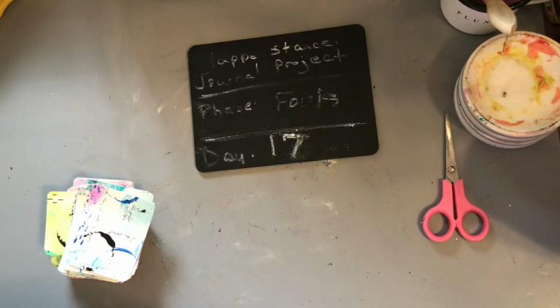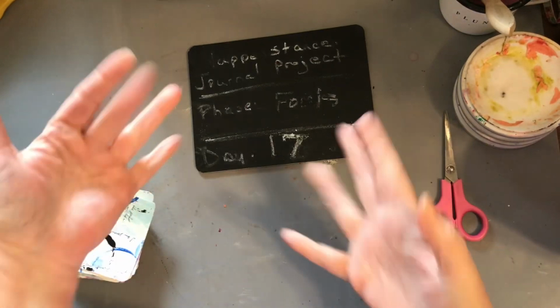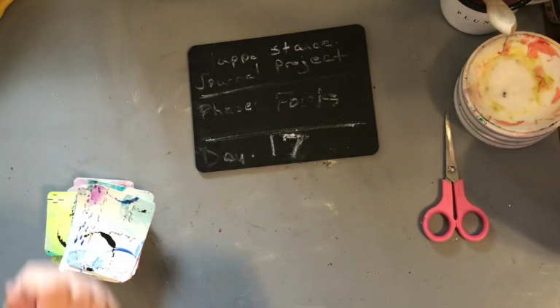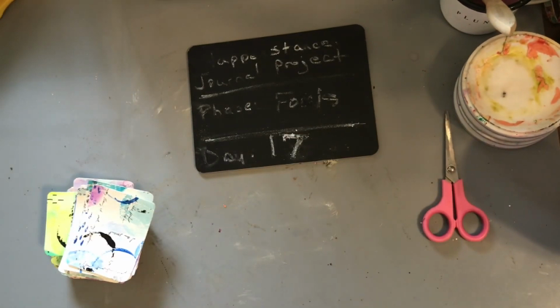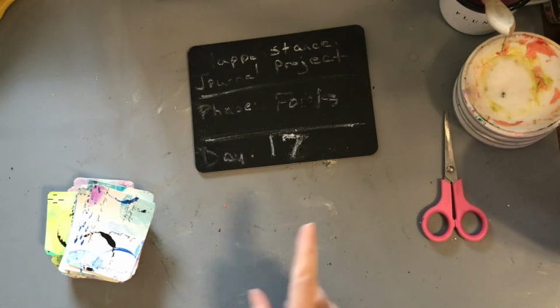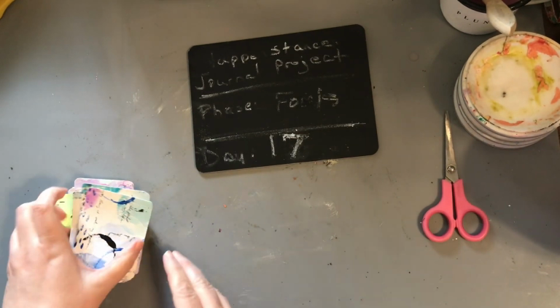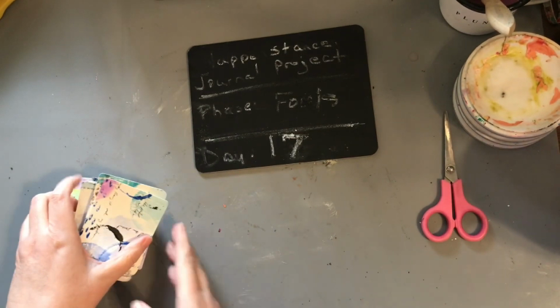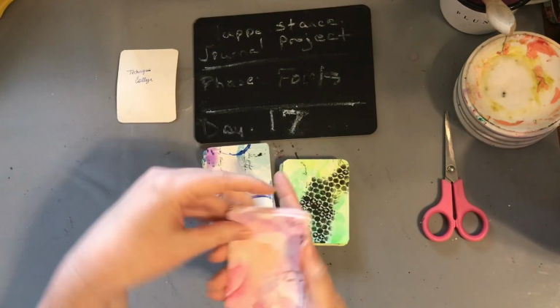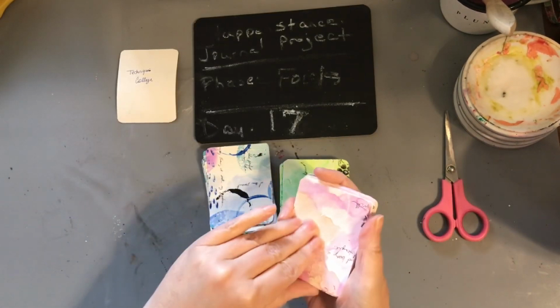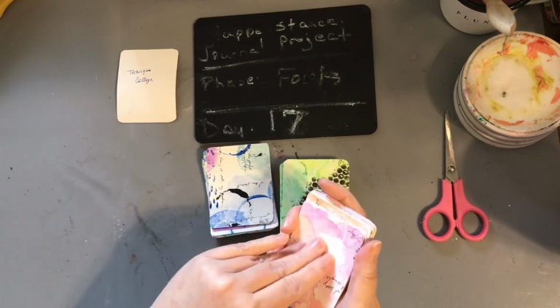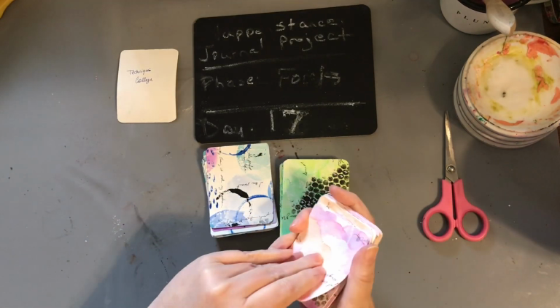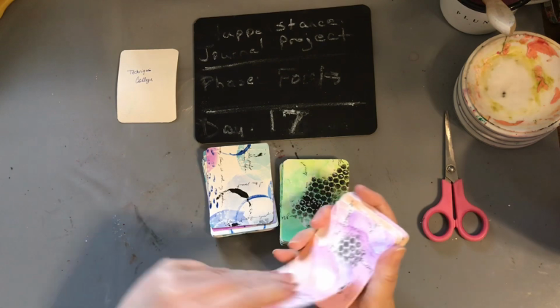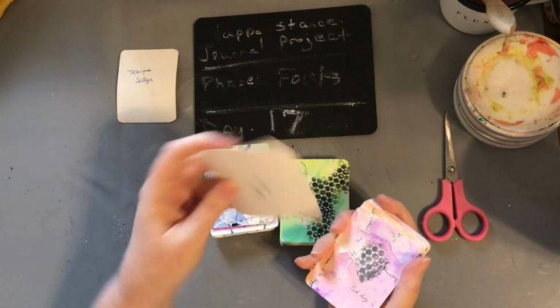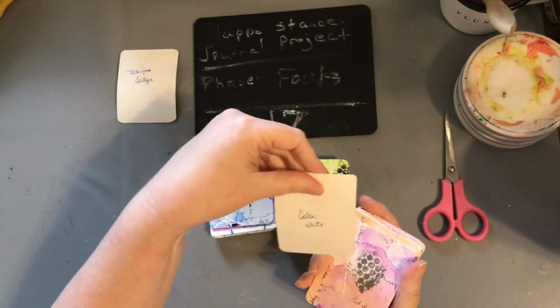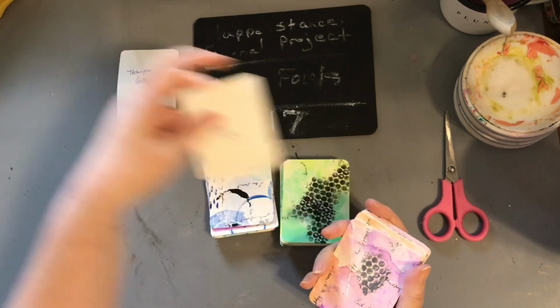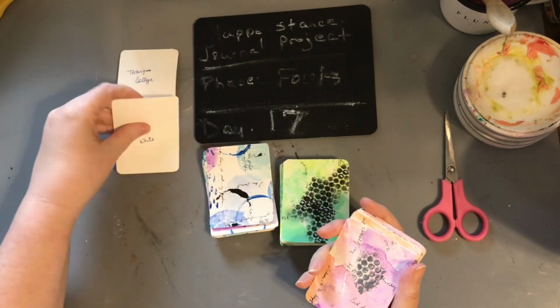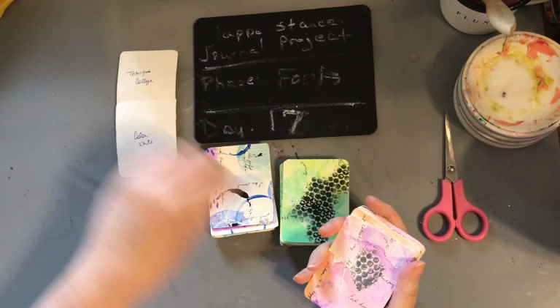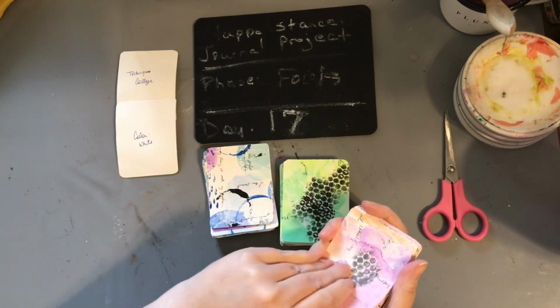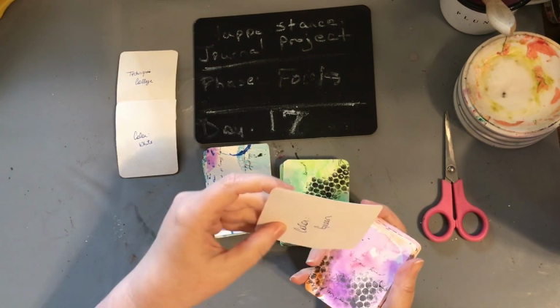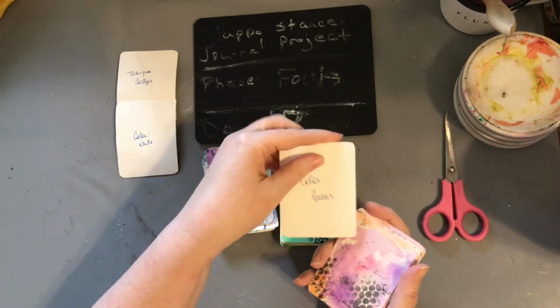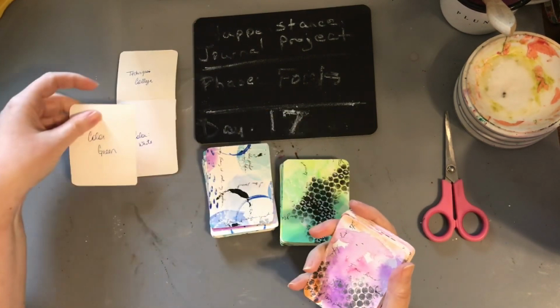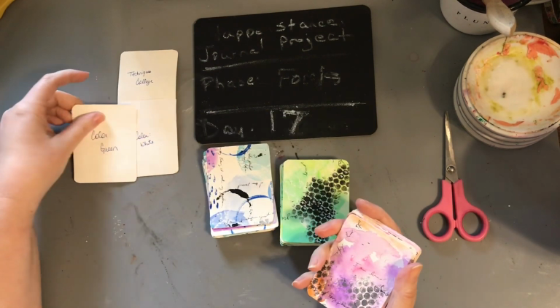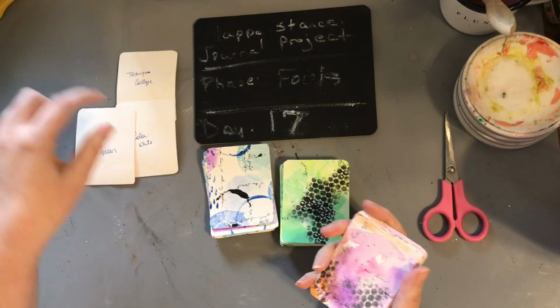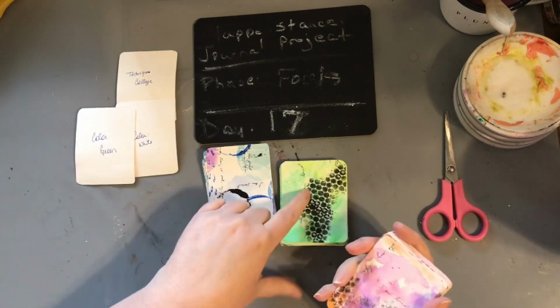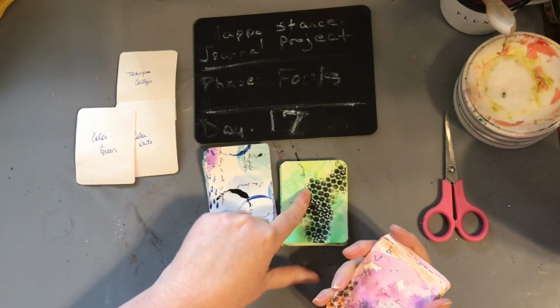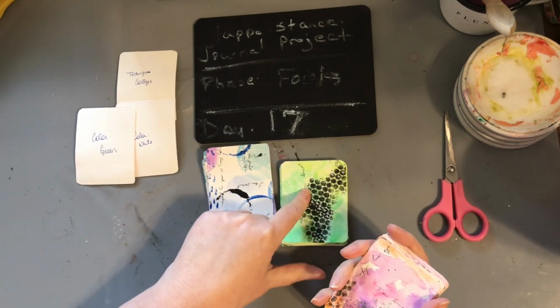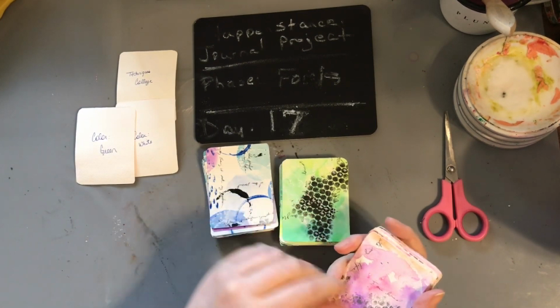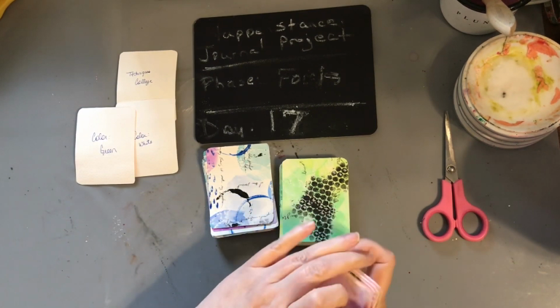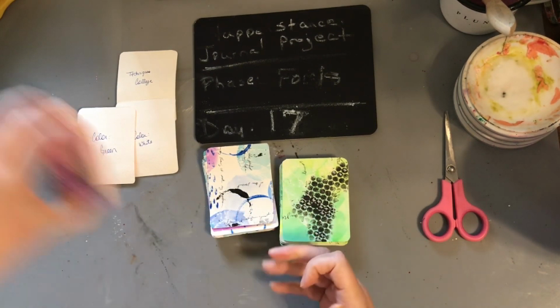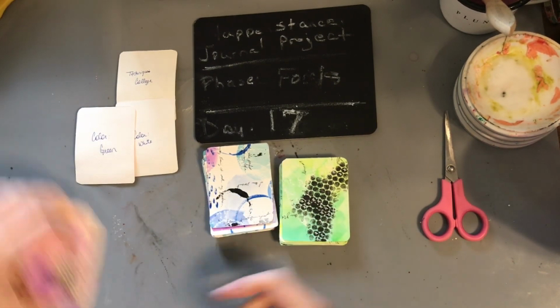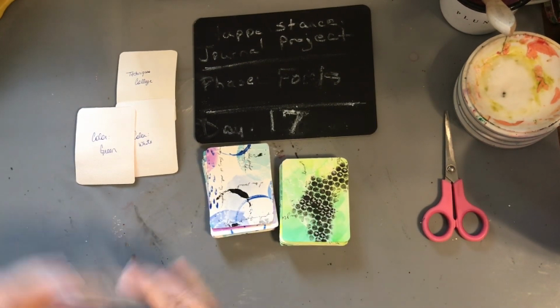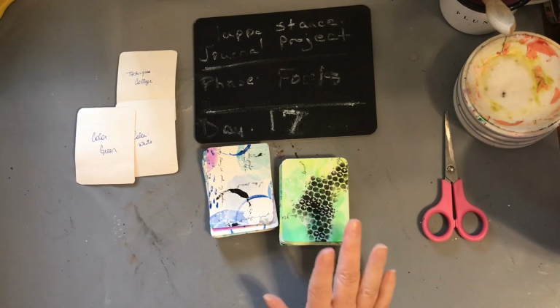Hey everybody! Day 17. Our colors for today are white and green. I do love white and green together, so that's a great combo for me.